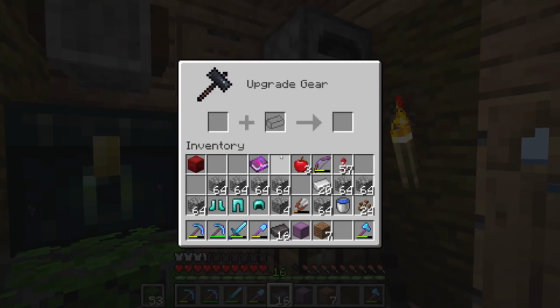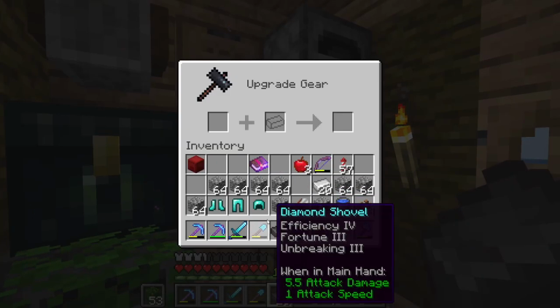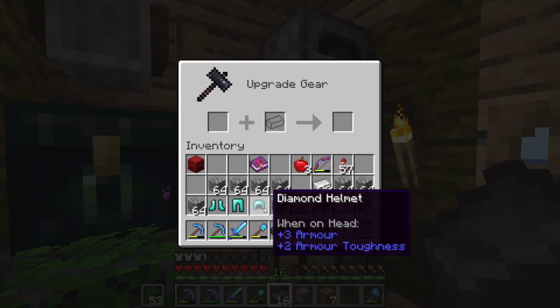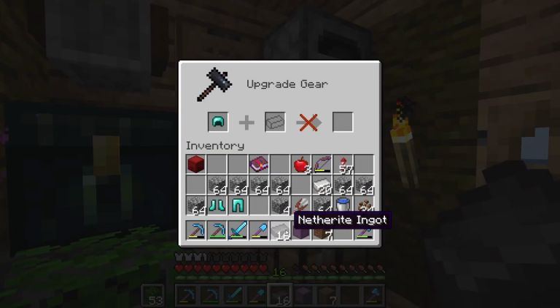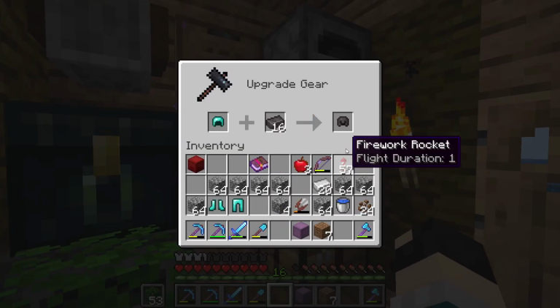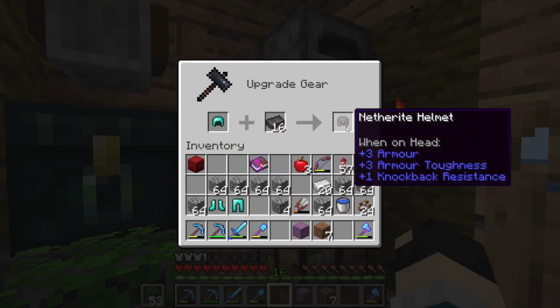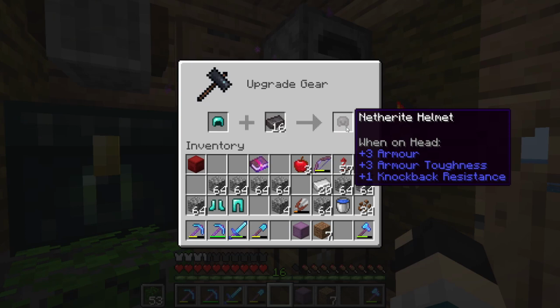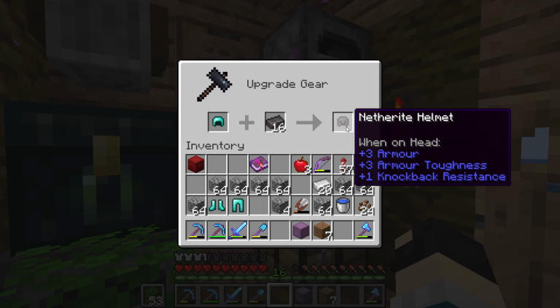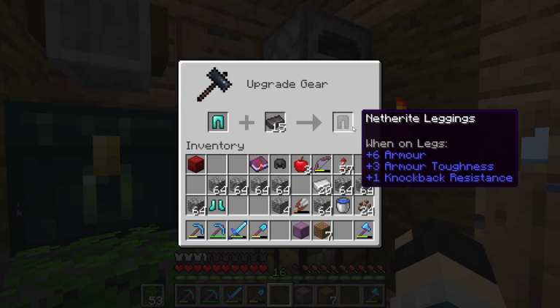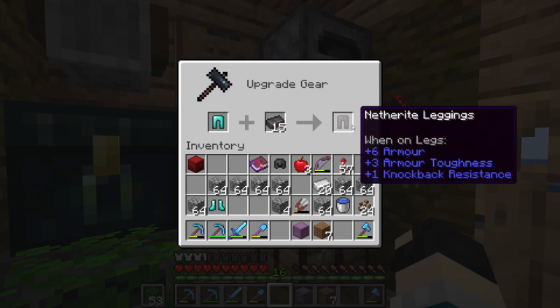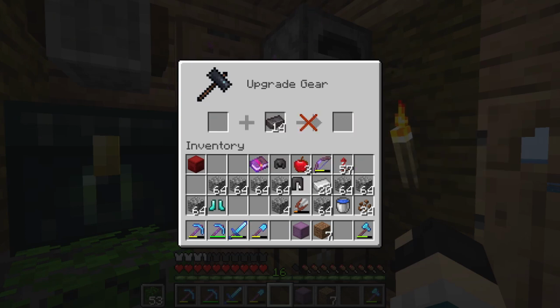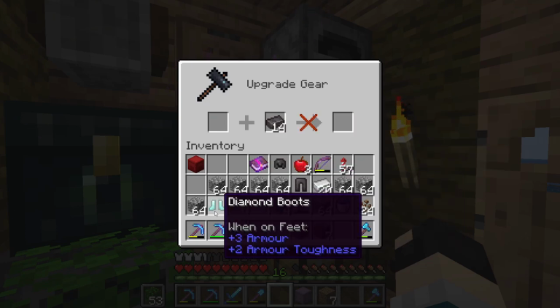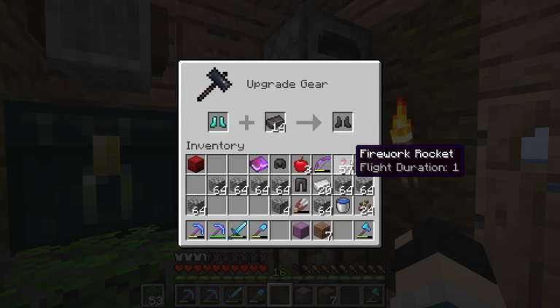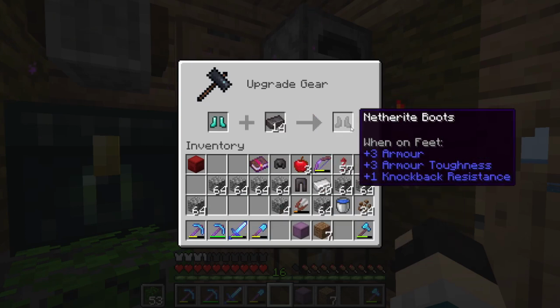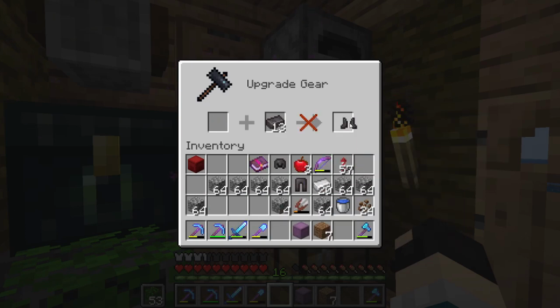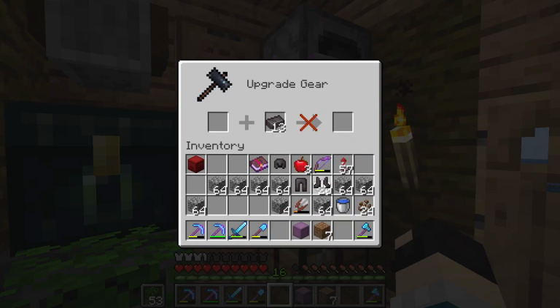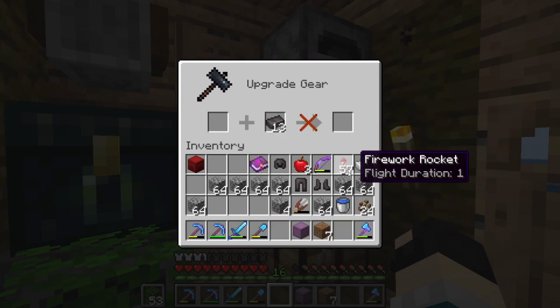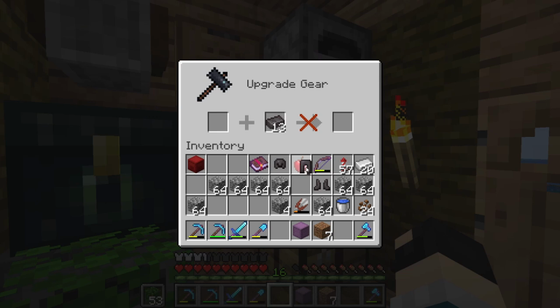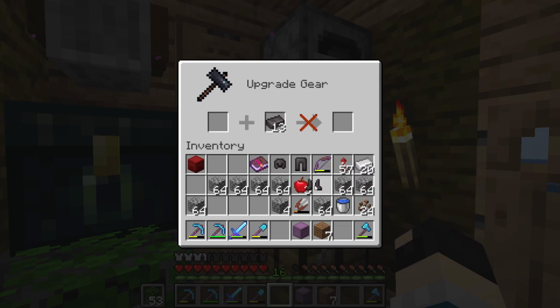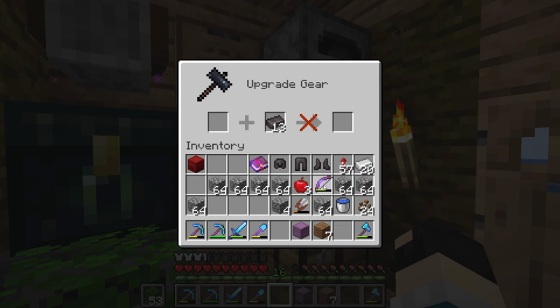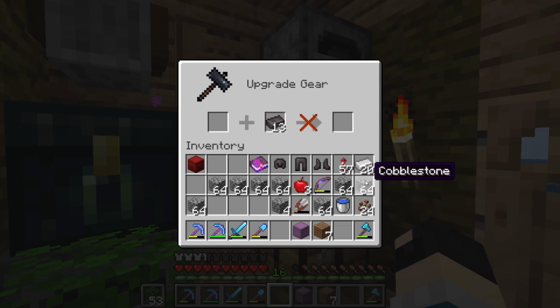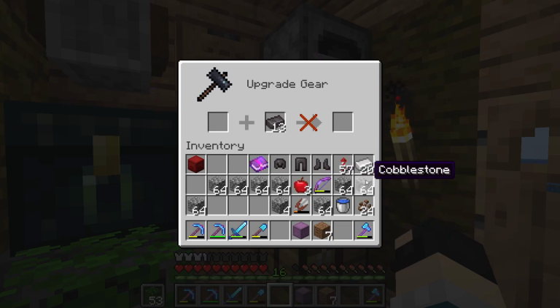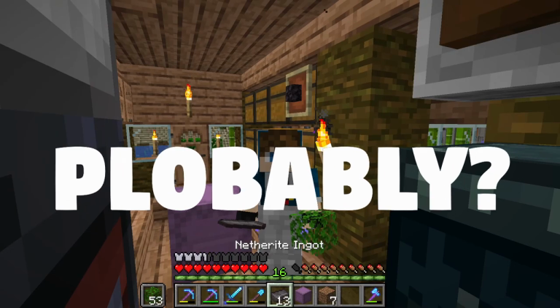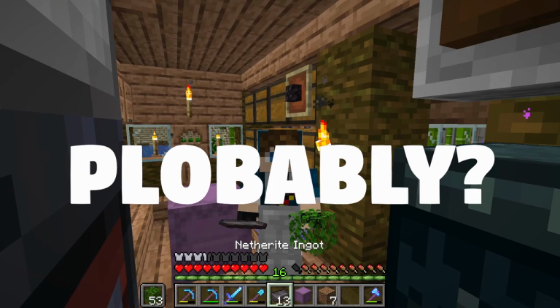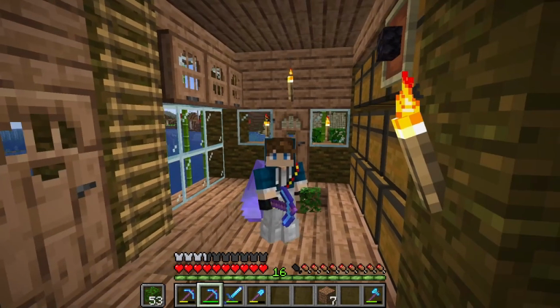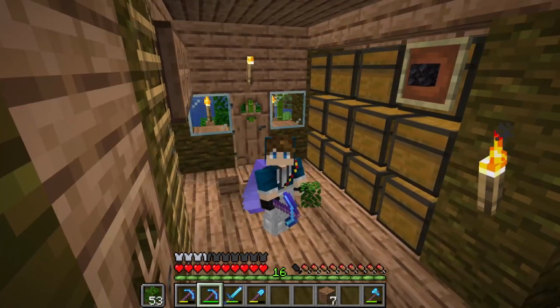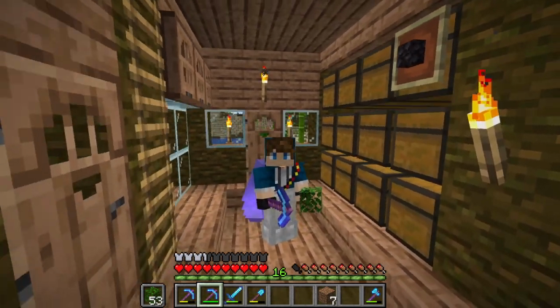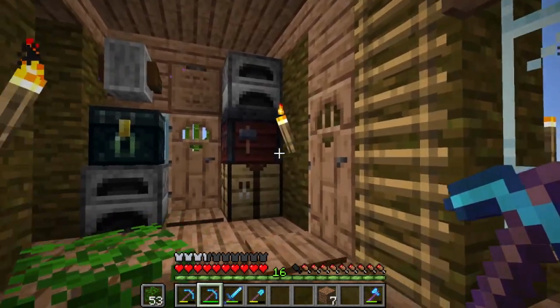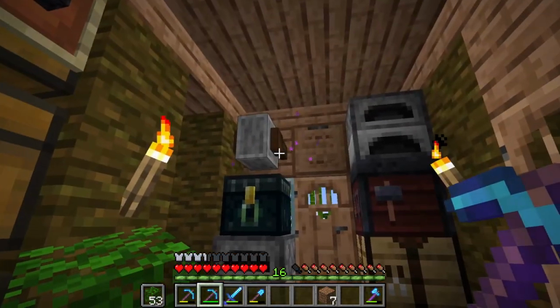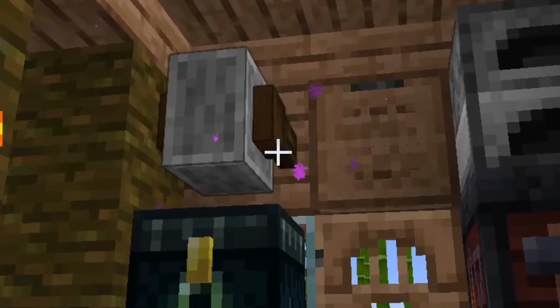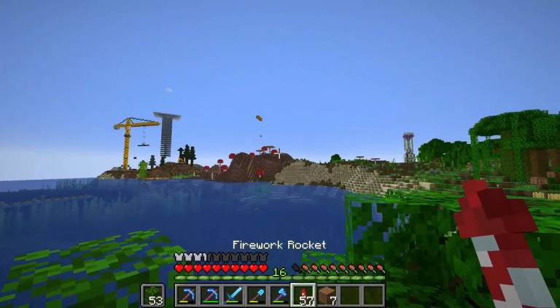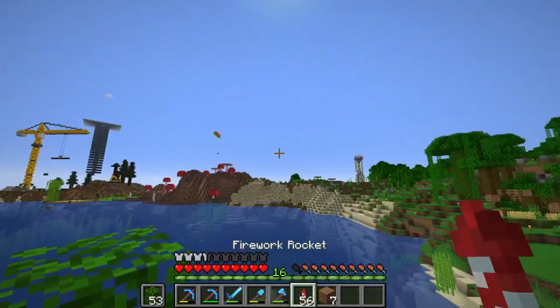If you guys didn't know, netherite gear actually gets better enchantments. So the benefit of doing this first is that when we actually put it in an enchantment table, we'll probably get better enchantments. But even if we don't, there's a thing called a grindstone. Away we go.